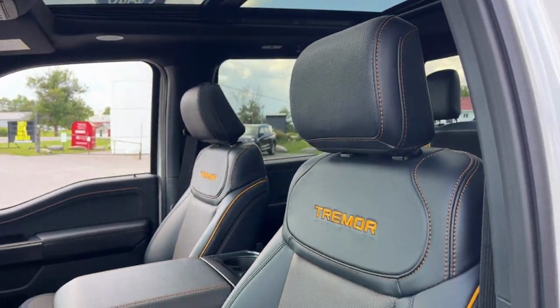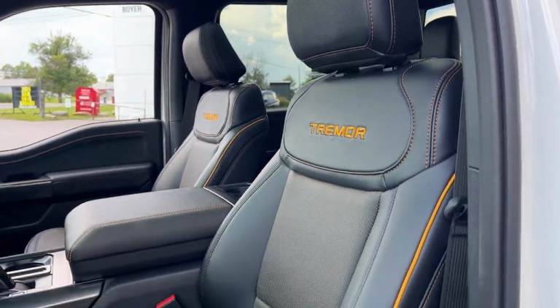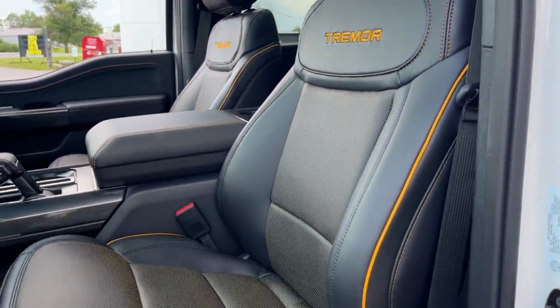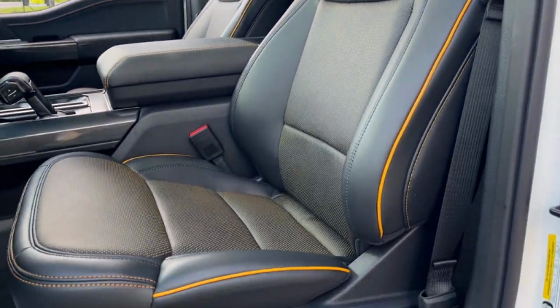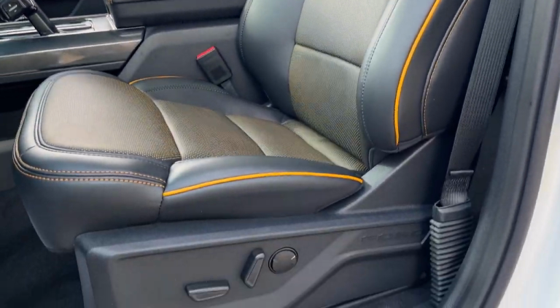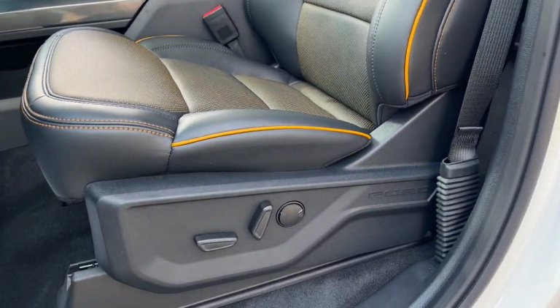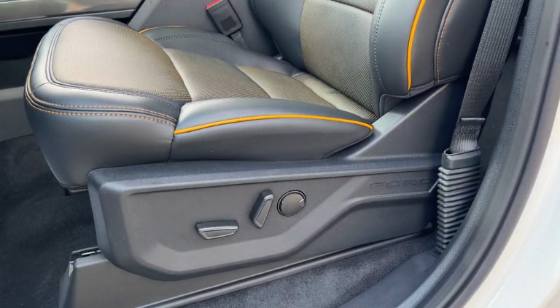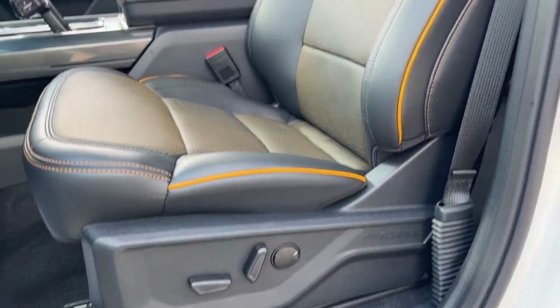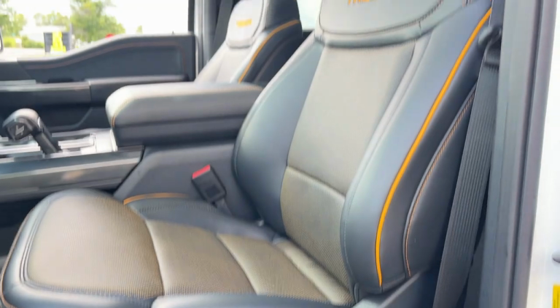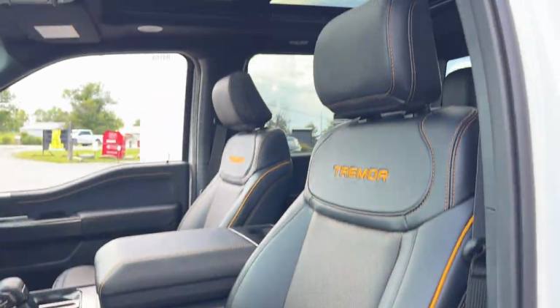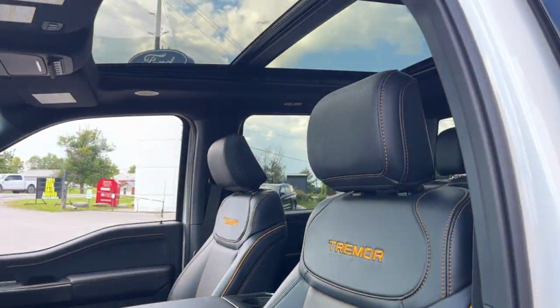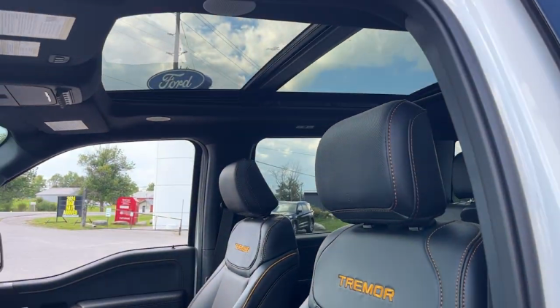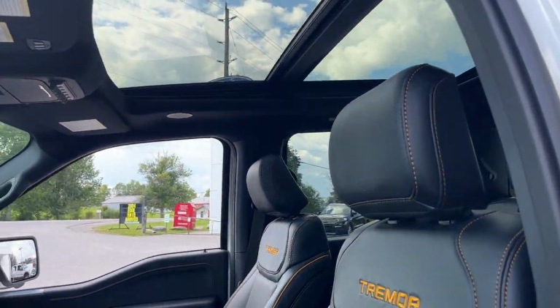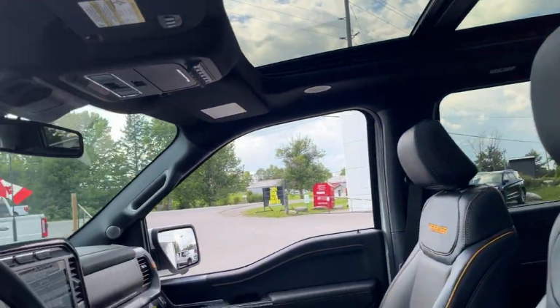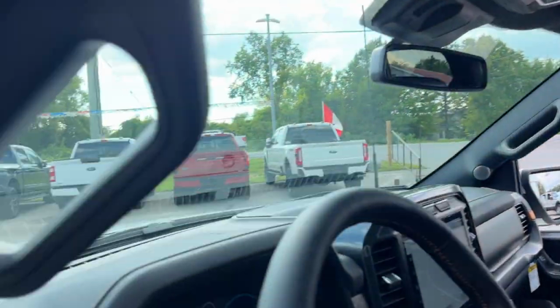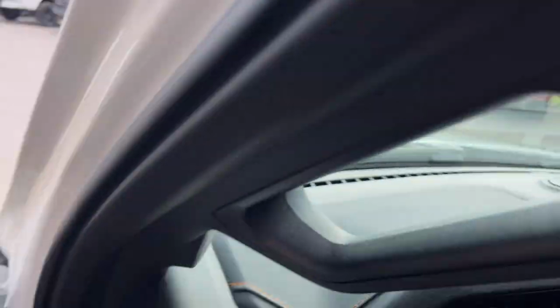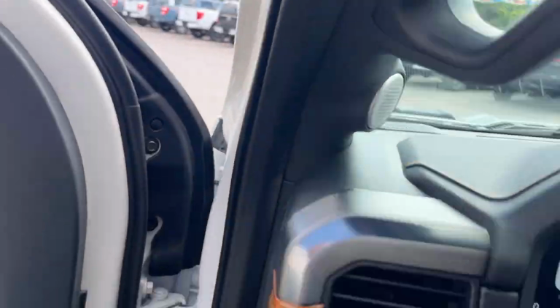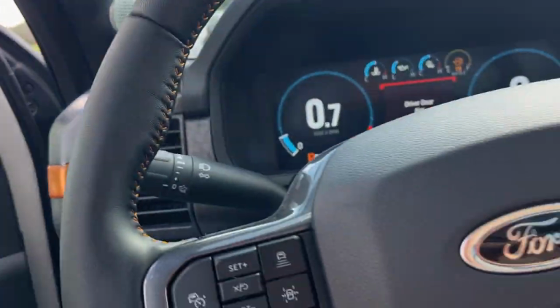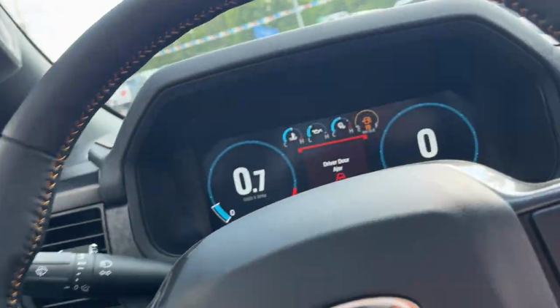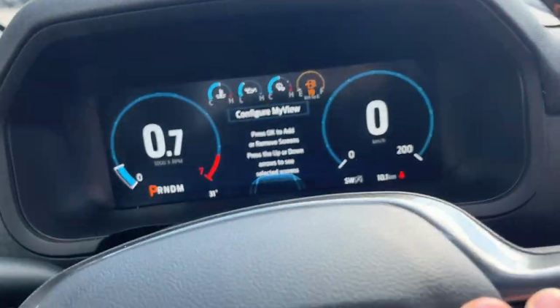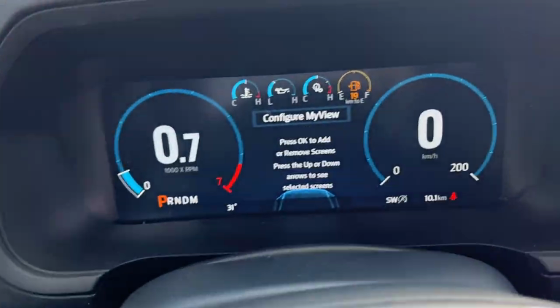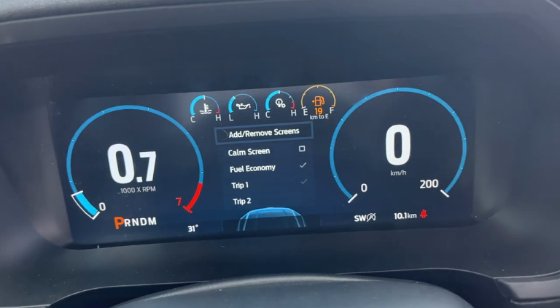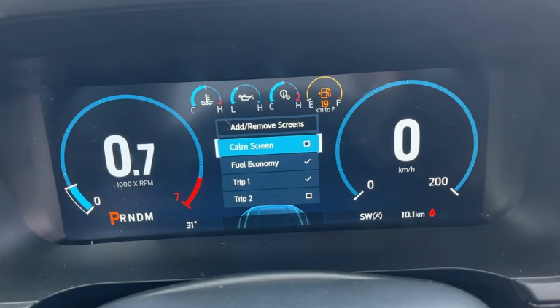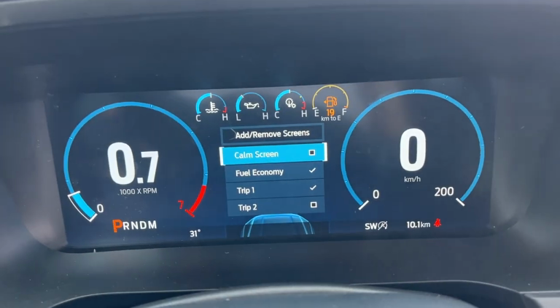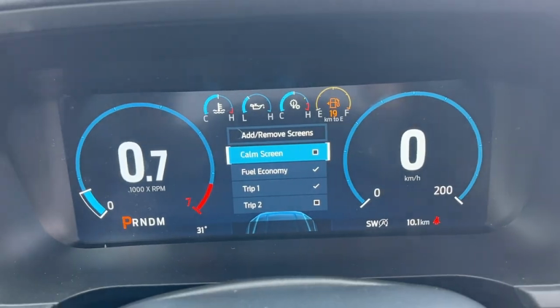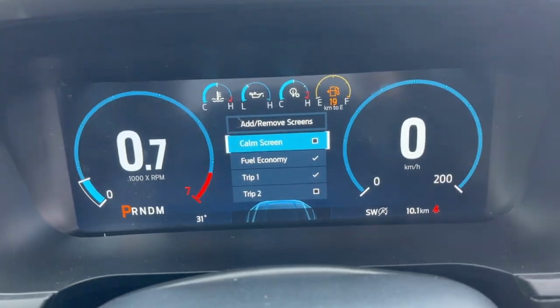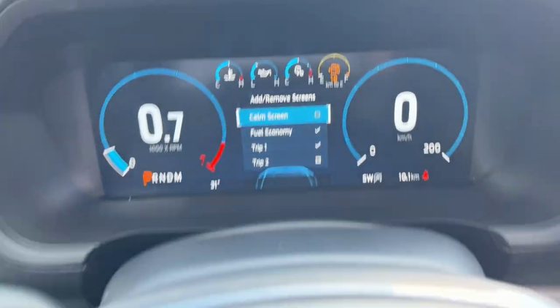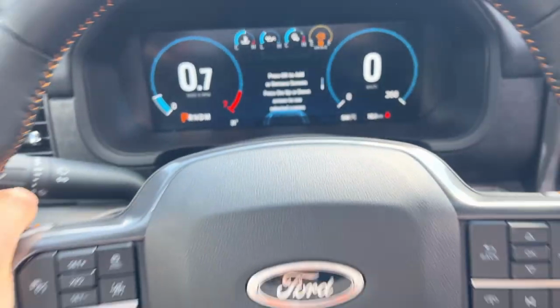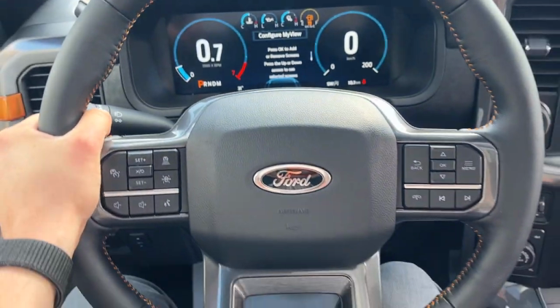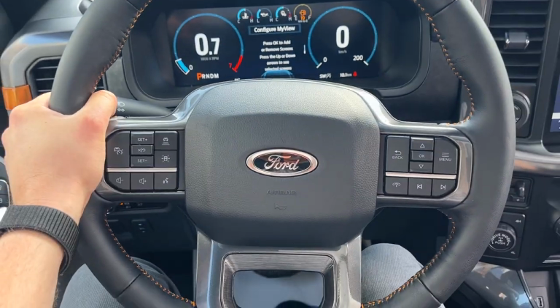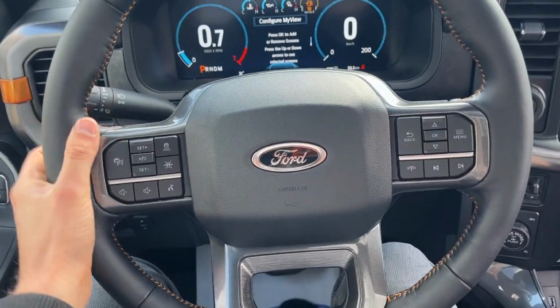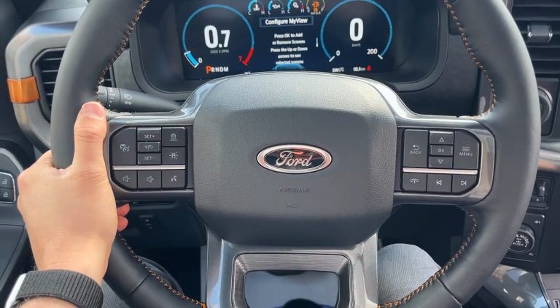Really comfortable heated and cooled bucket seats in the front with lumbar support. I love the interior on this one. Stepping inside, you do have a 12-inch digital display which is customizable right behind the heated steering wheel.